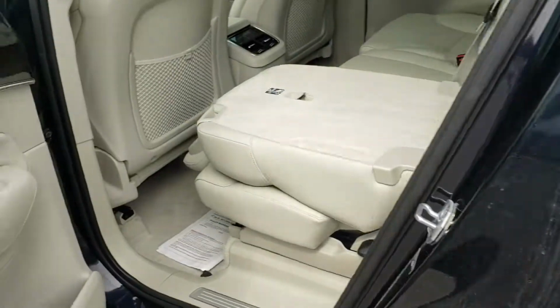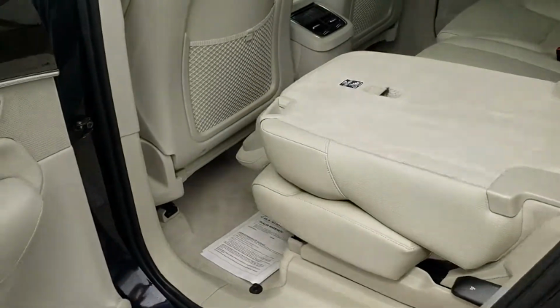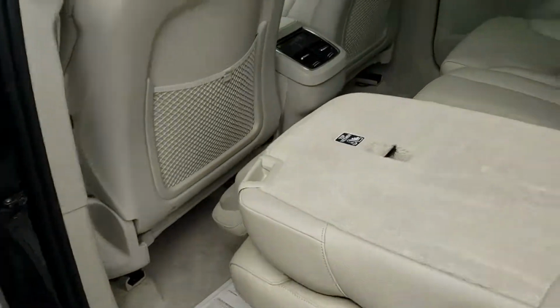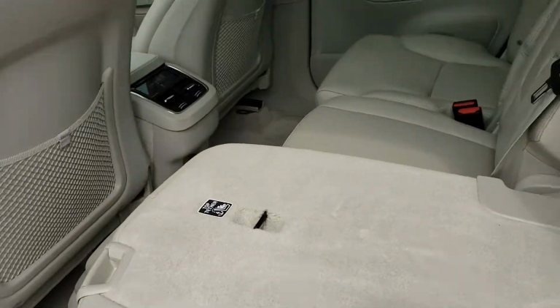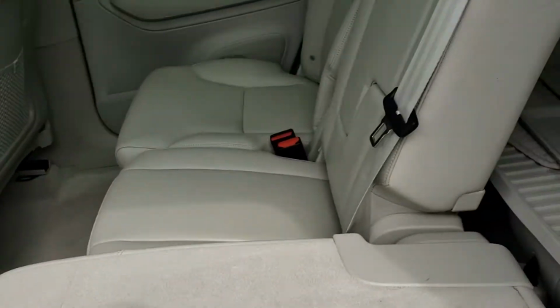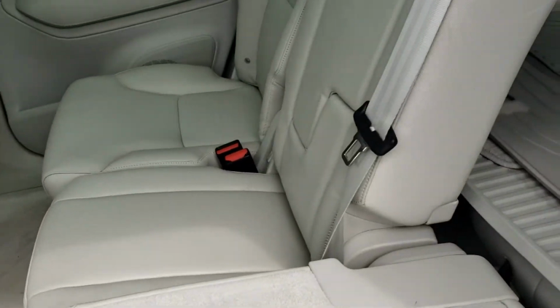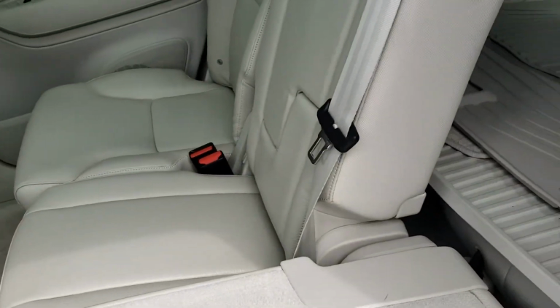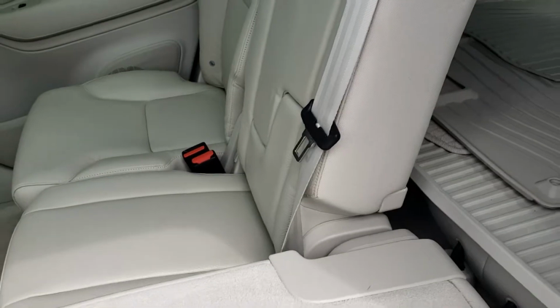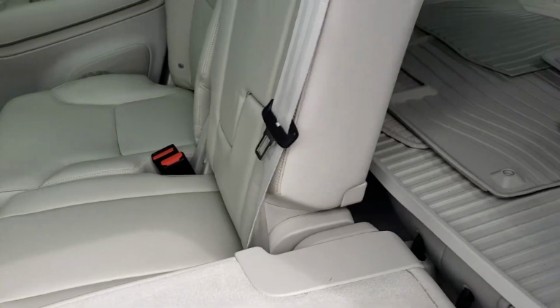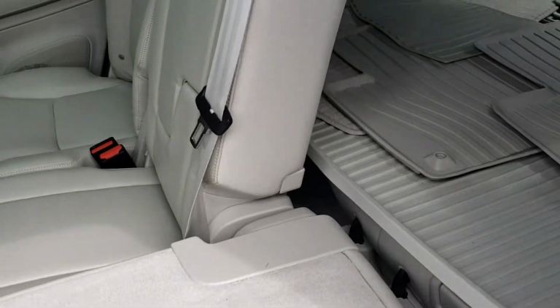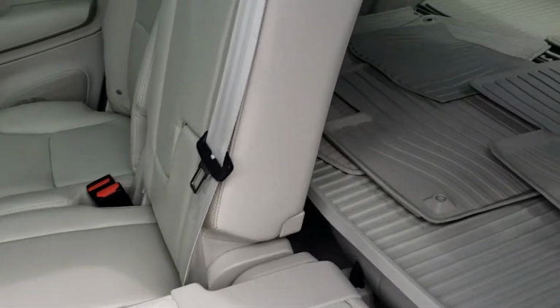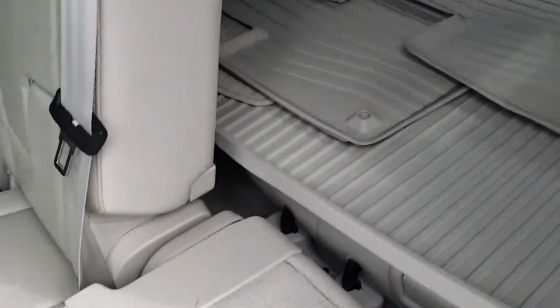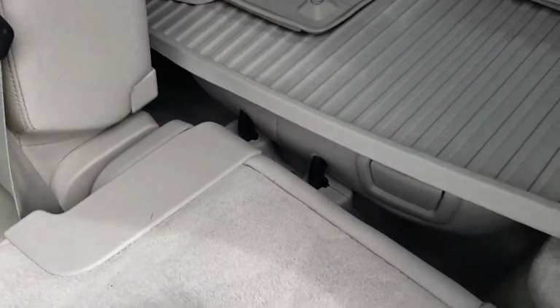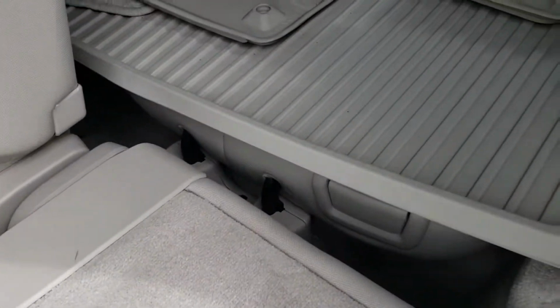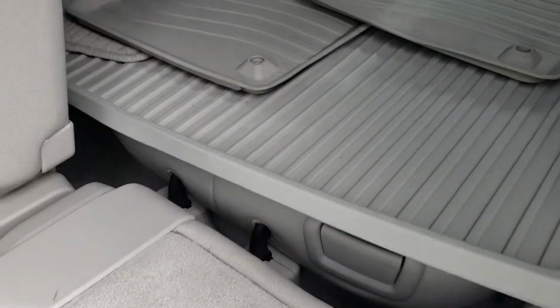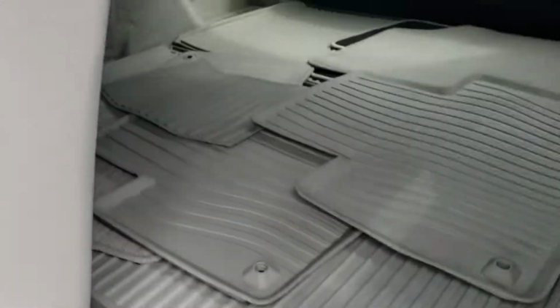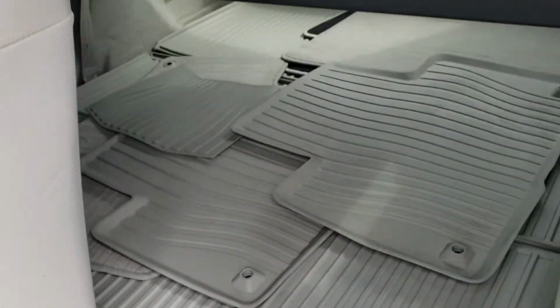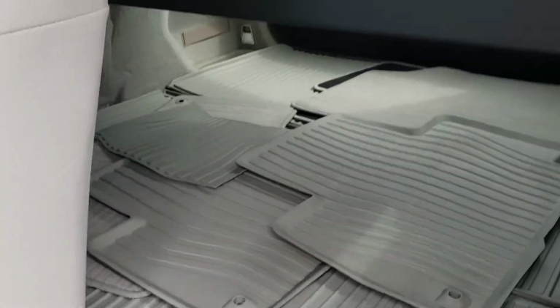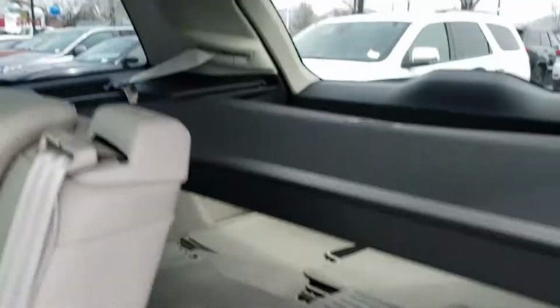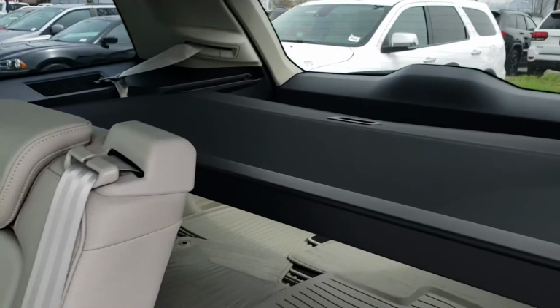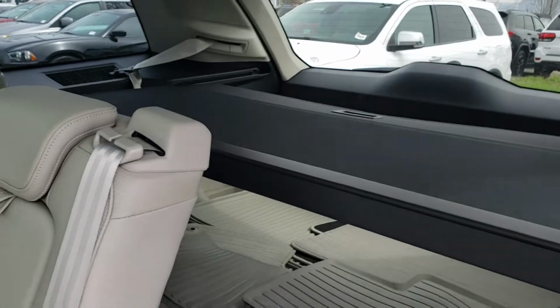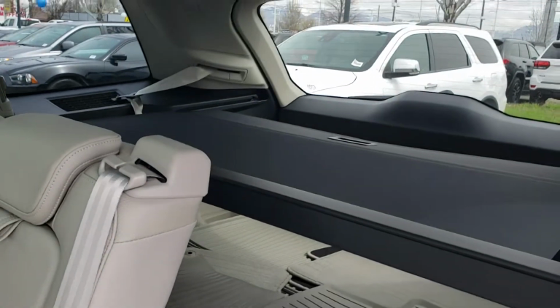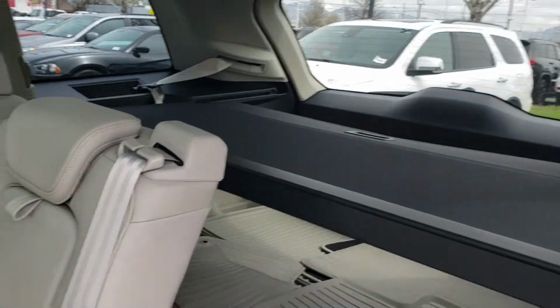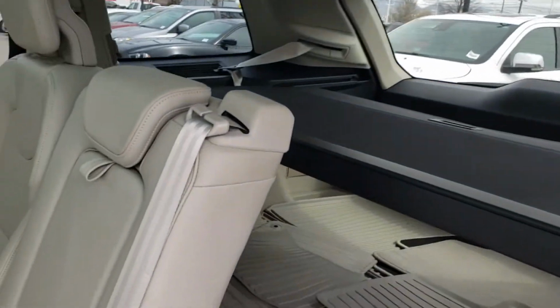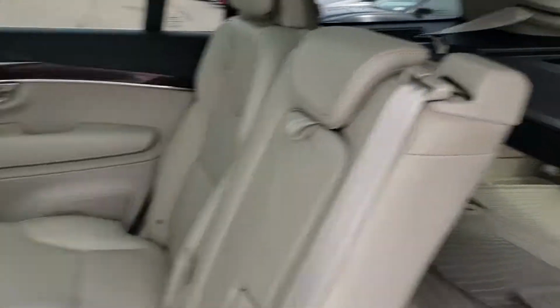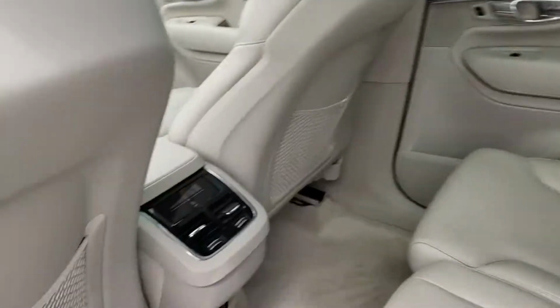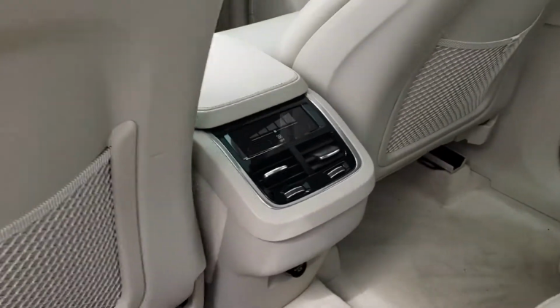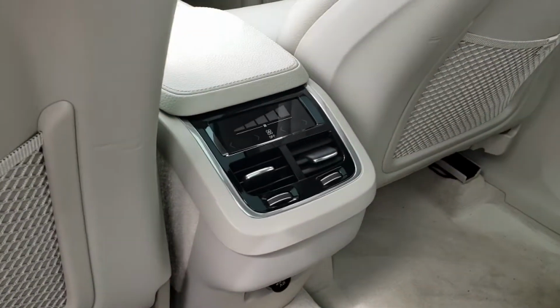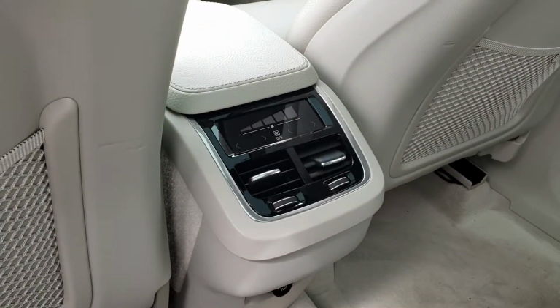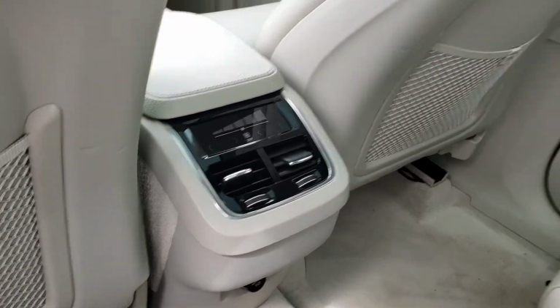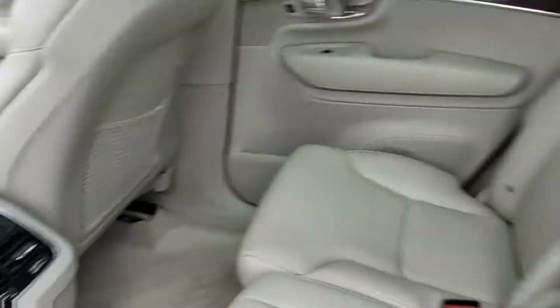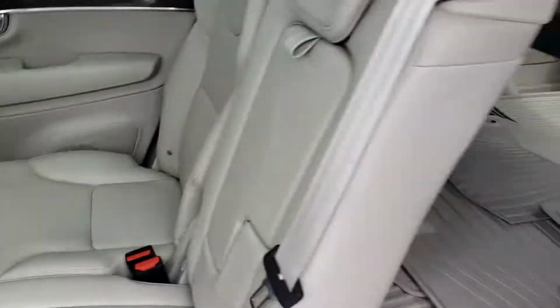Back here has the back seats set up as well as your third row seats which are down right here at the moment. So you have lots of room for storage. And then separate settings for the temperature back here for your passengers.